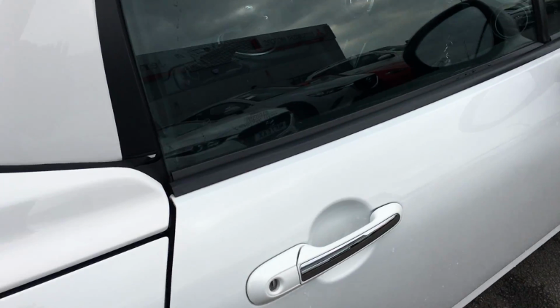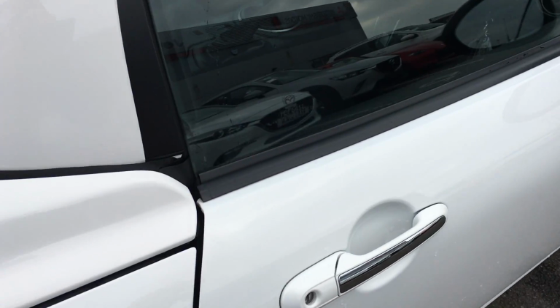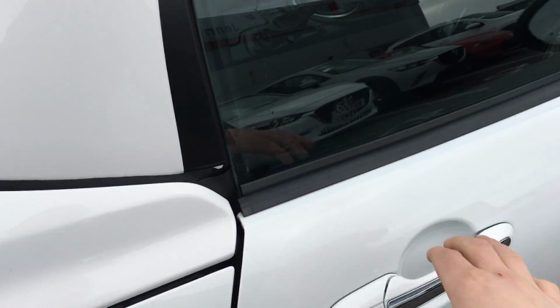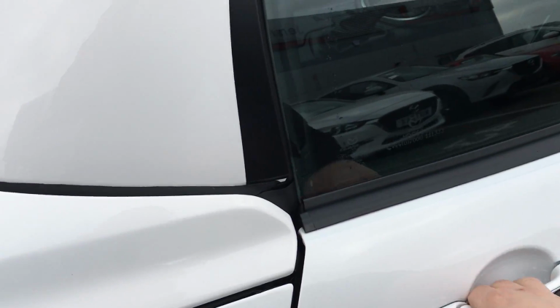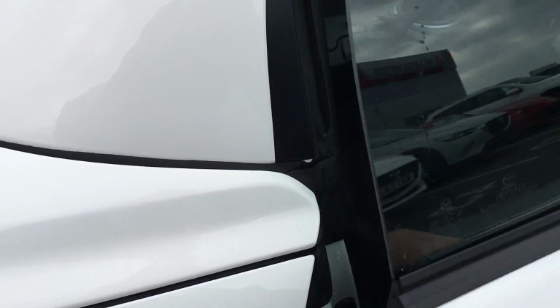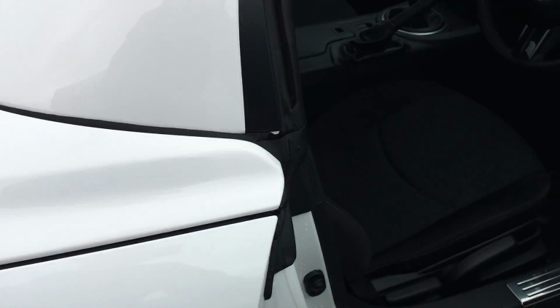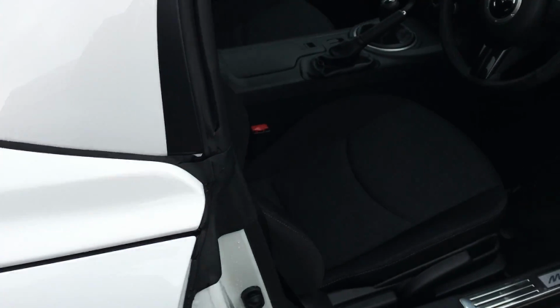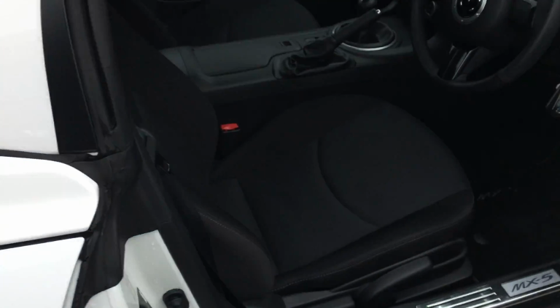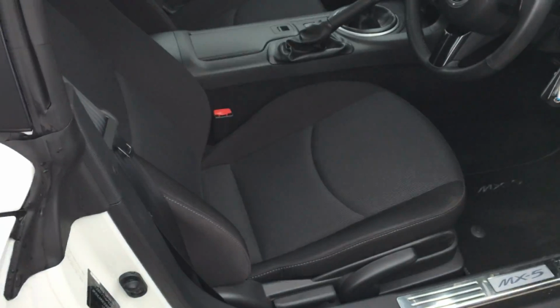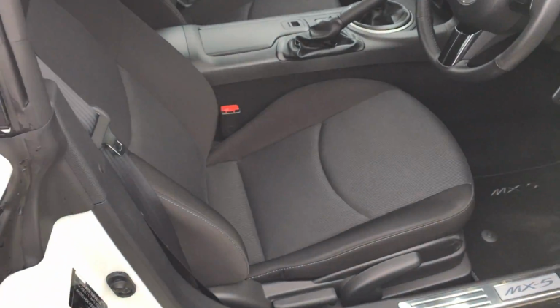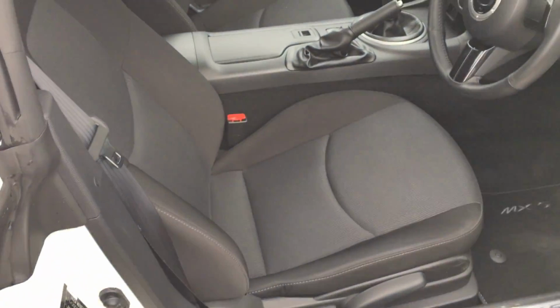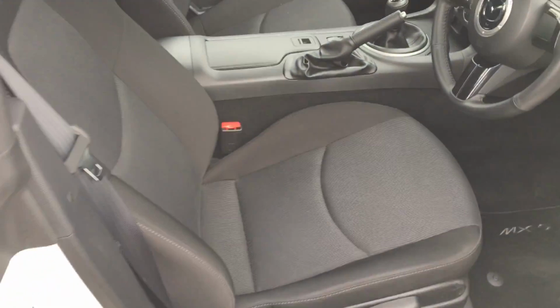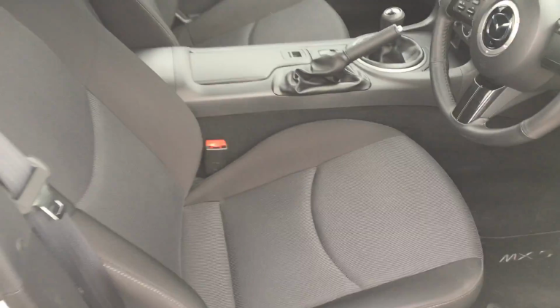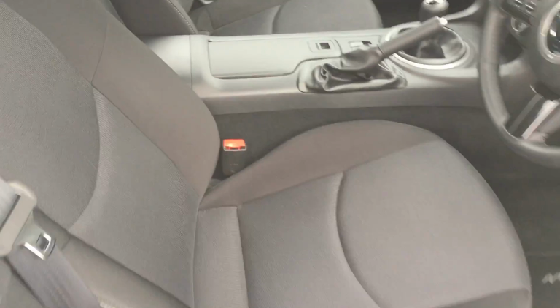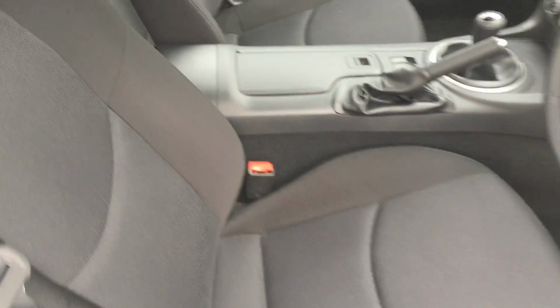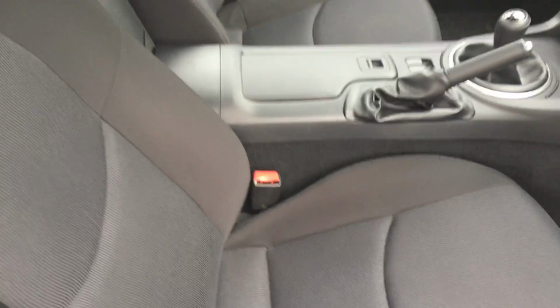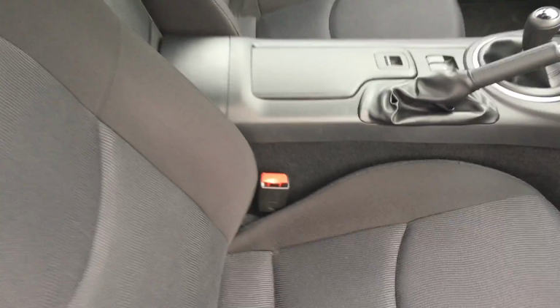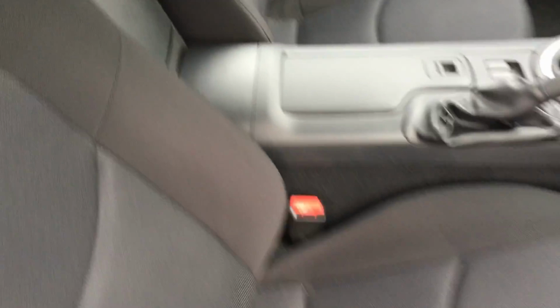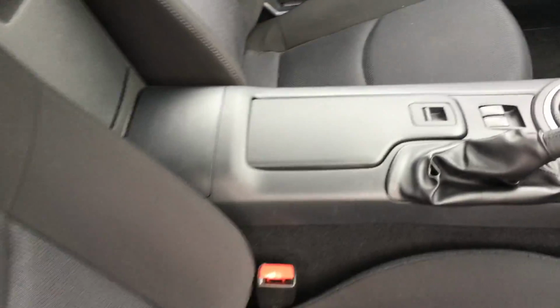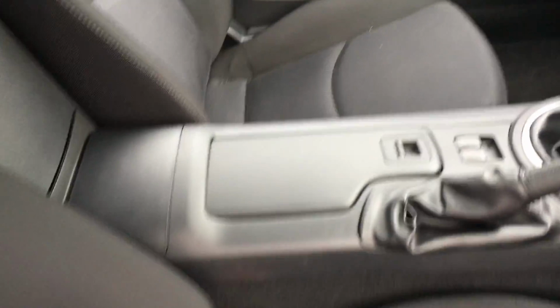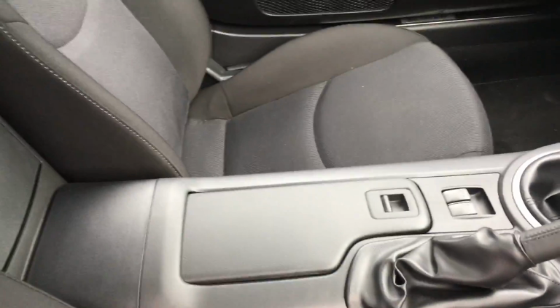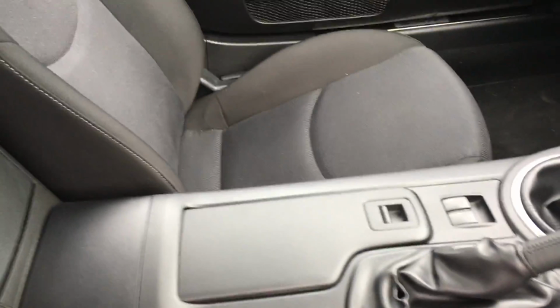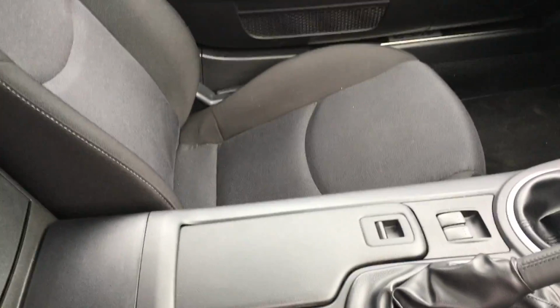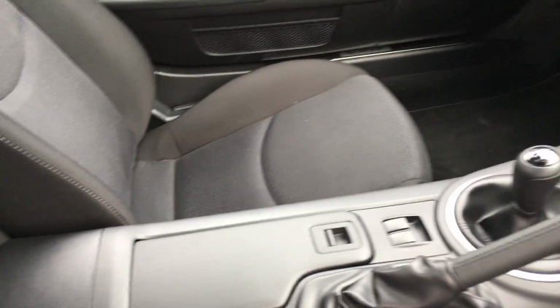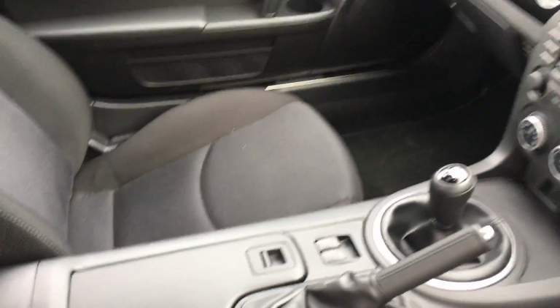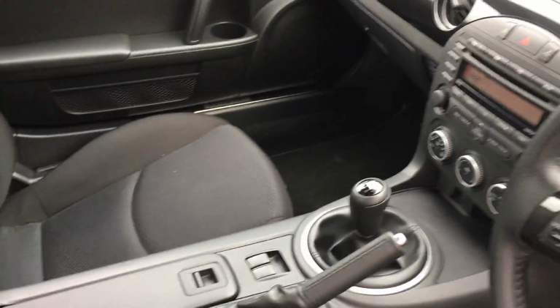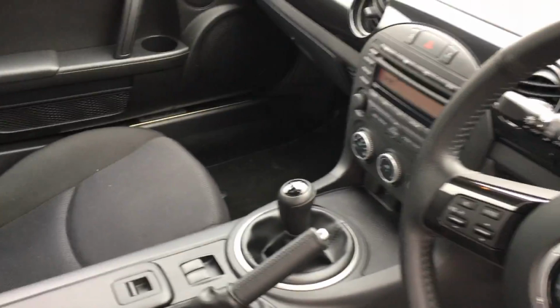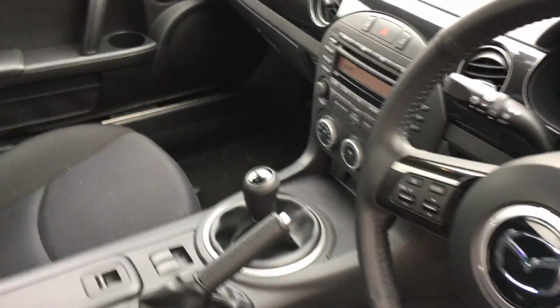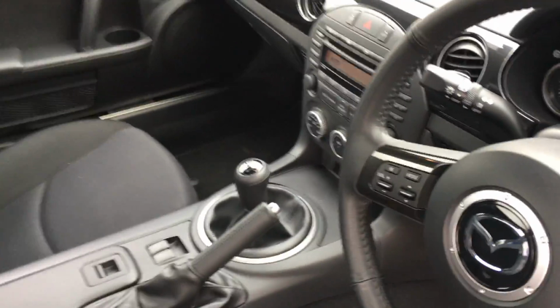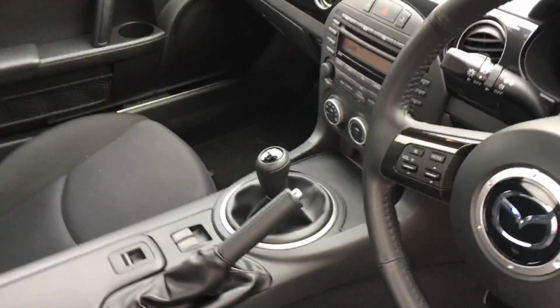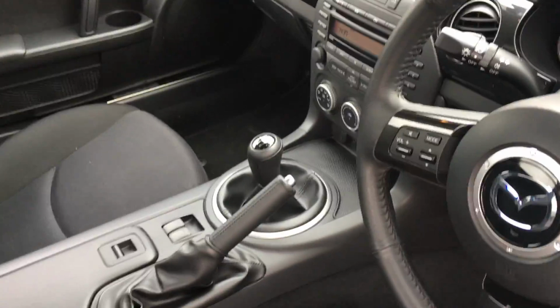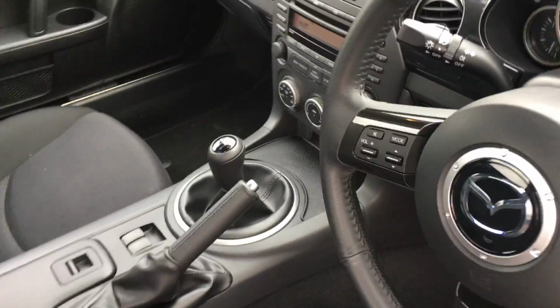Looking inside the vehicle, you can see the cloth interior is very well kept — no marks or stains.